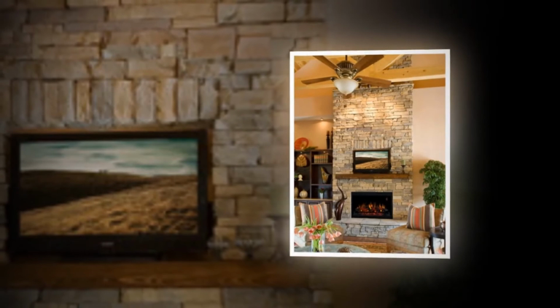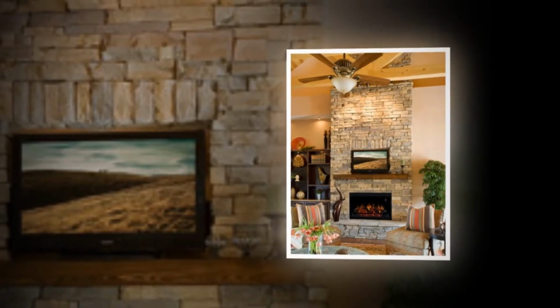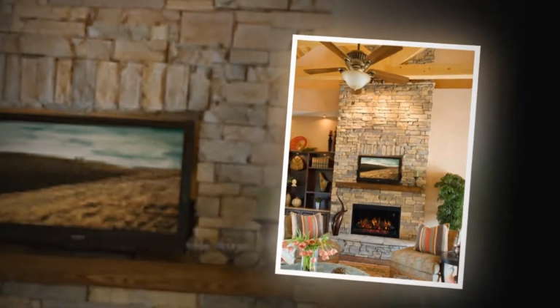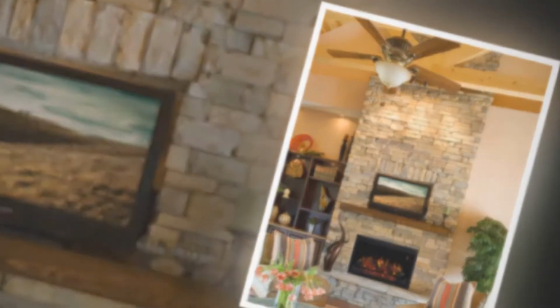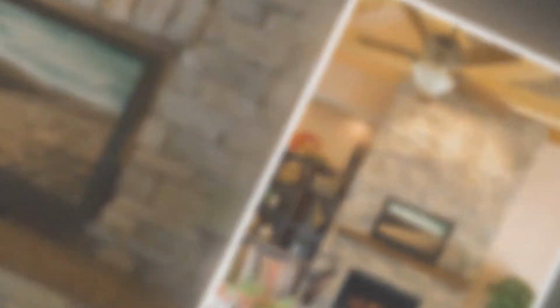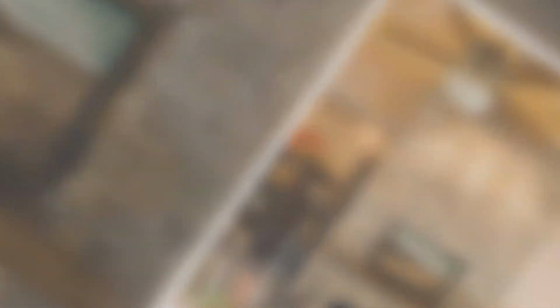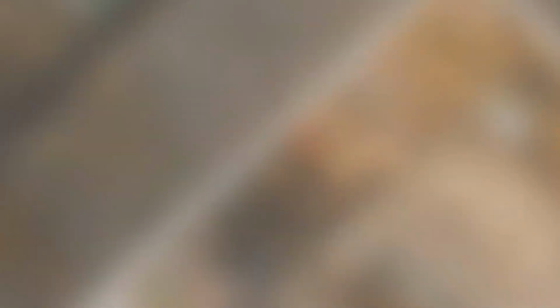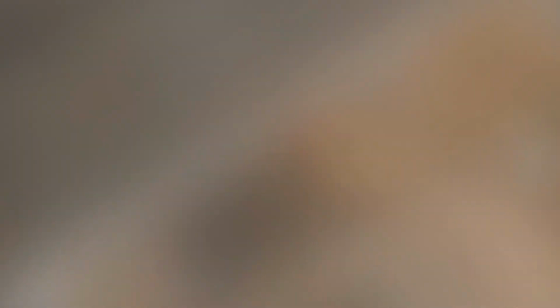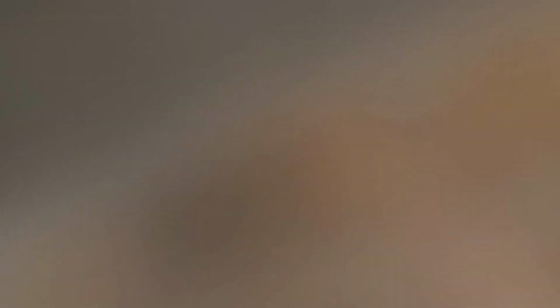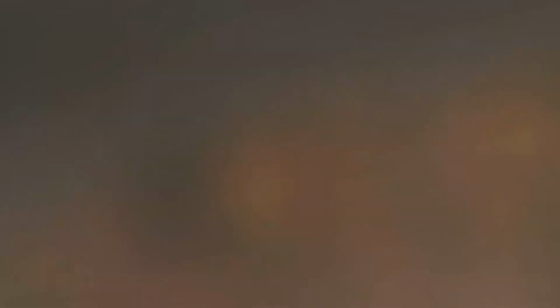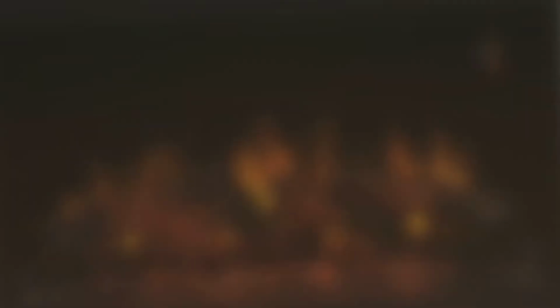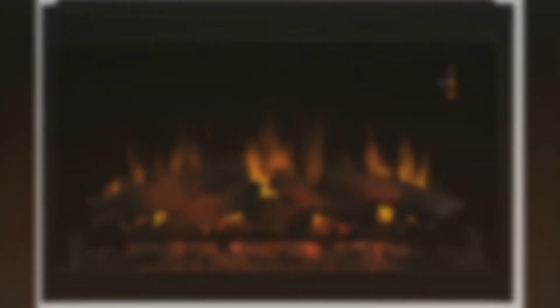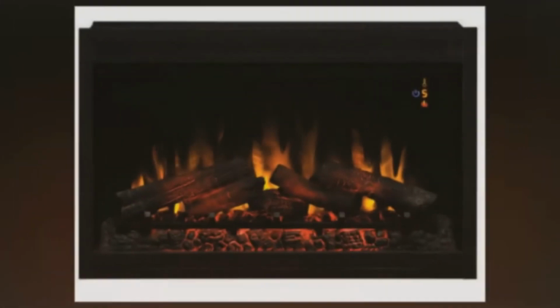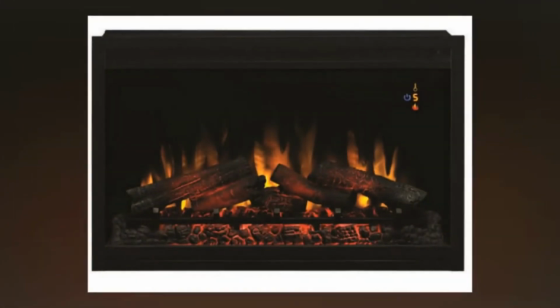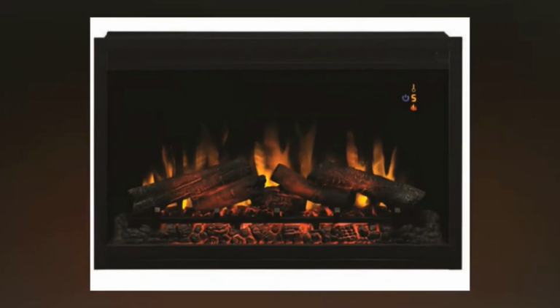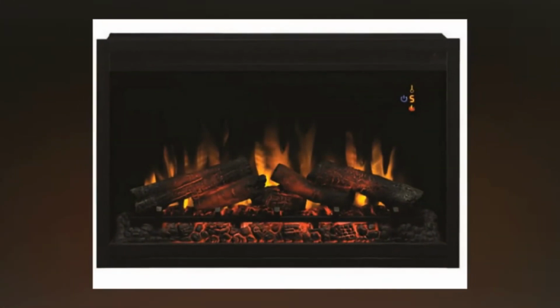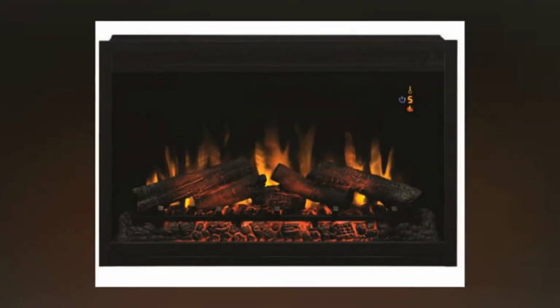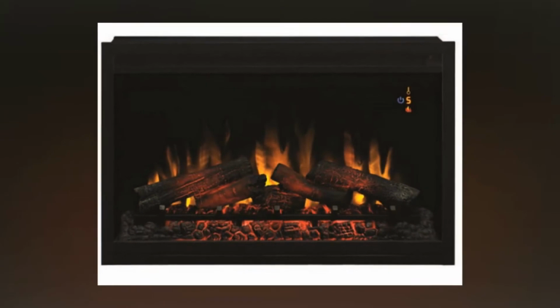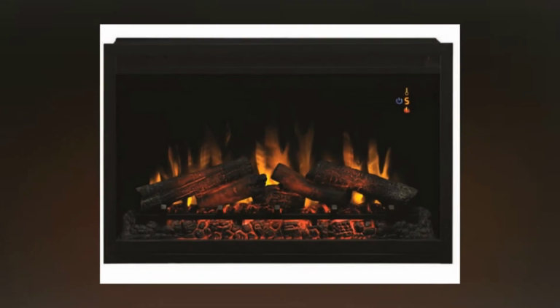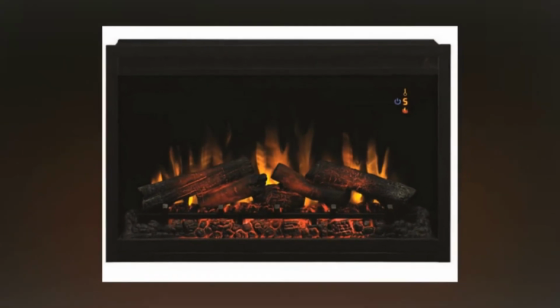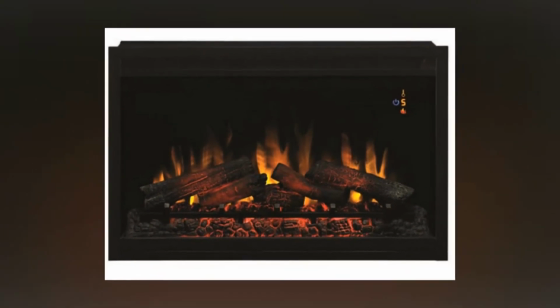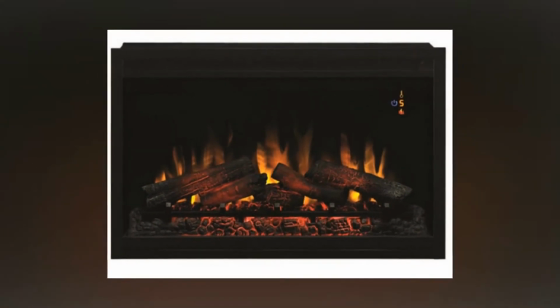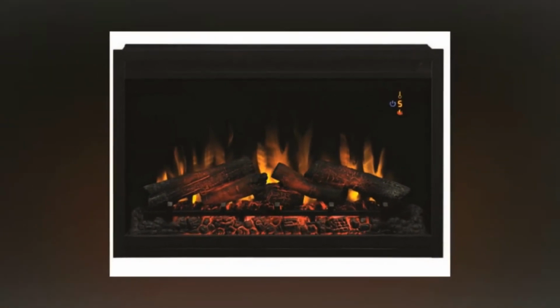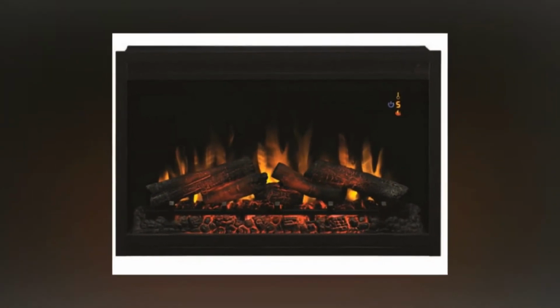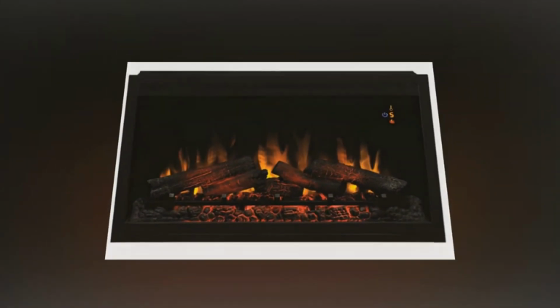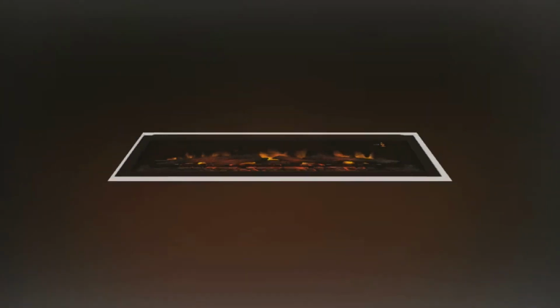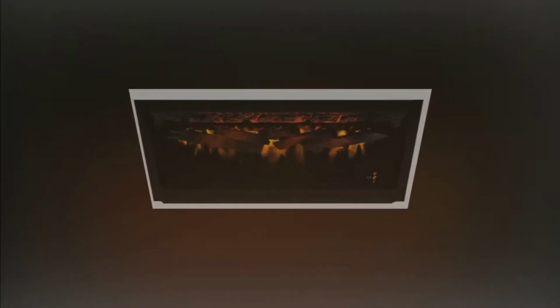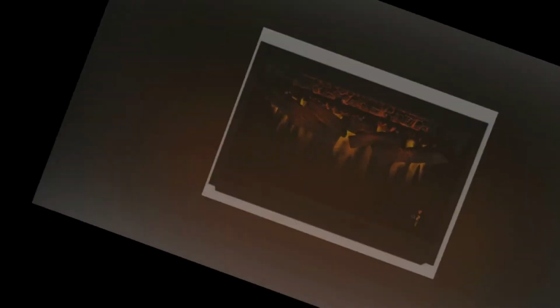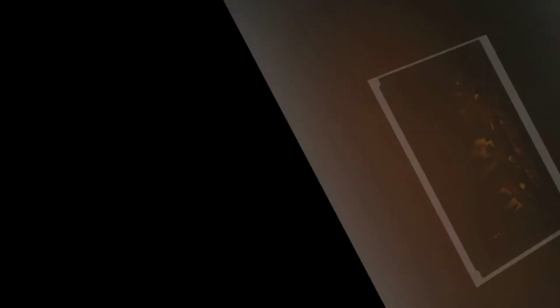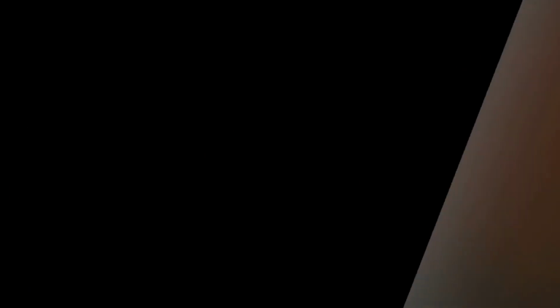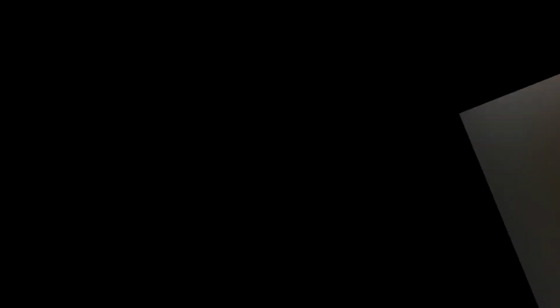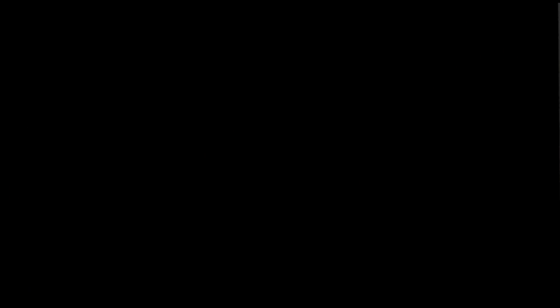With heat or non-heat flame effect and five brightness flame effect settings, you will also get a live log set and a shining ember bed.